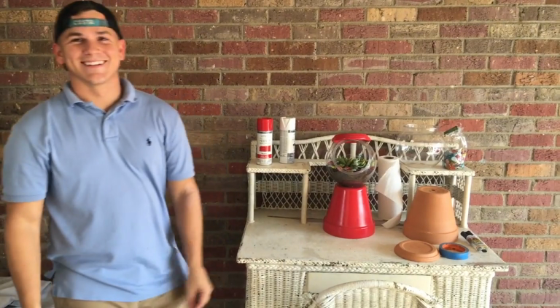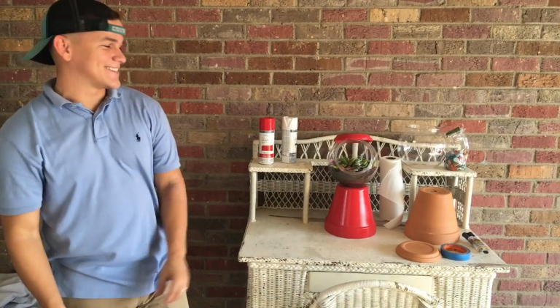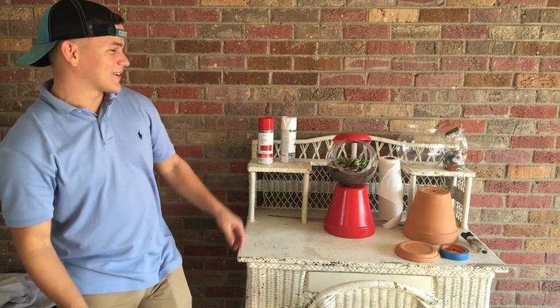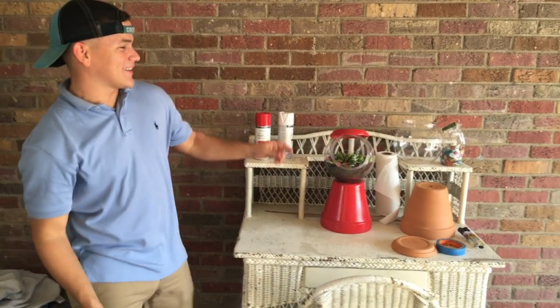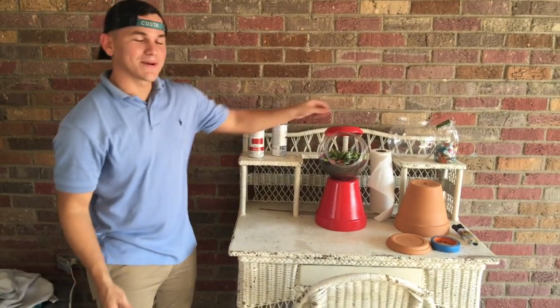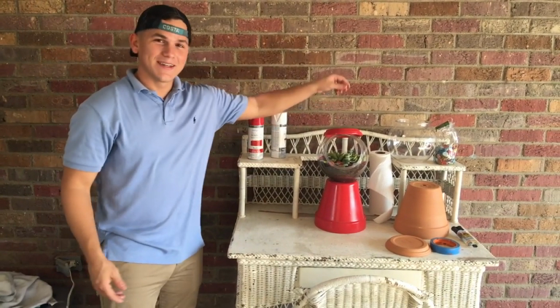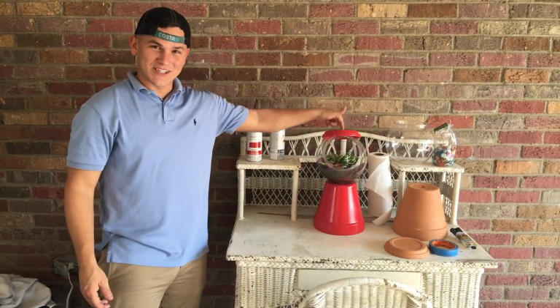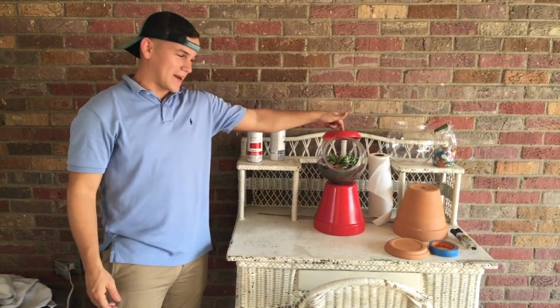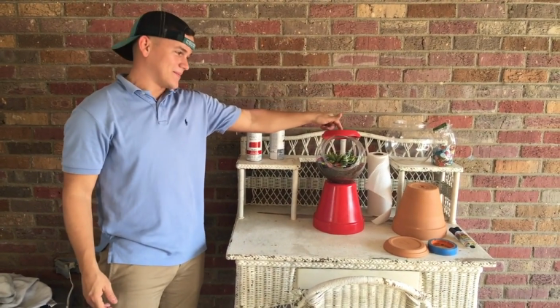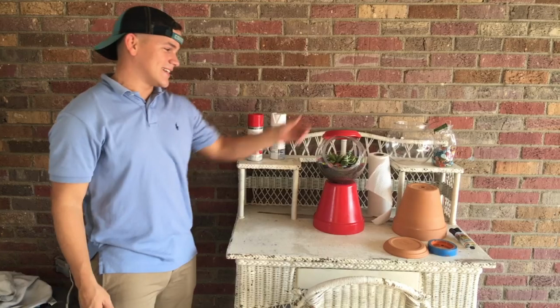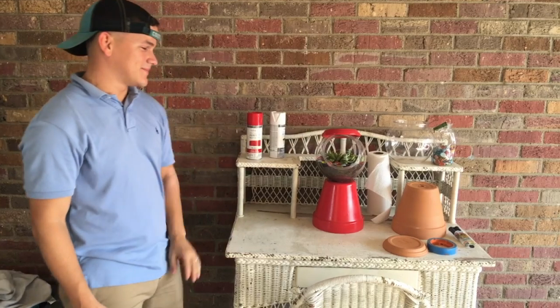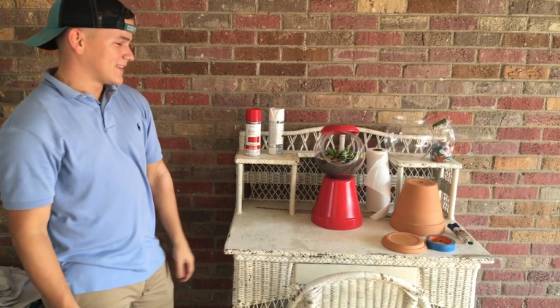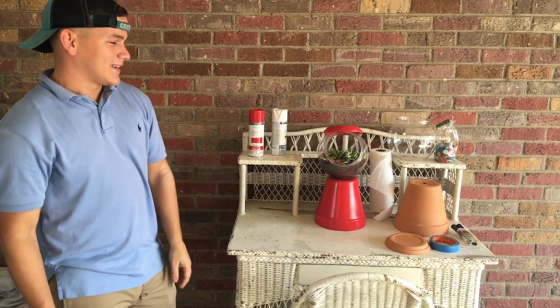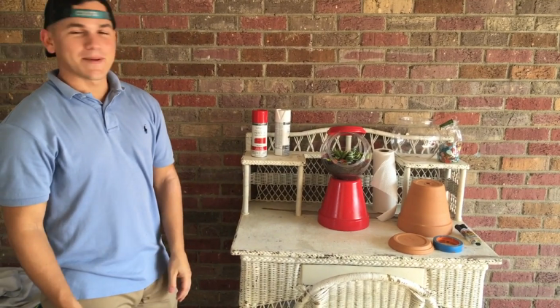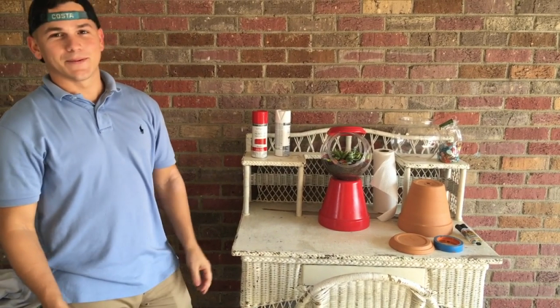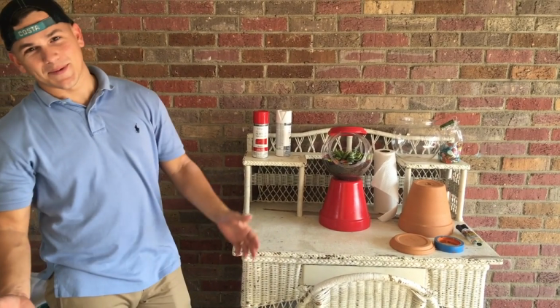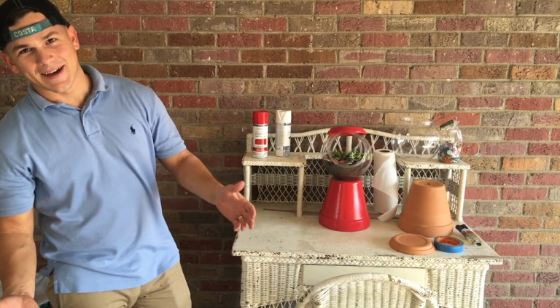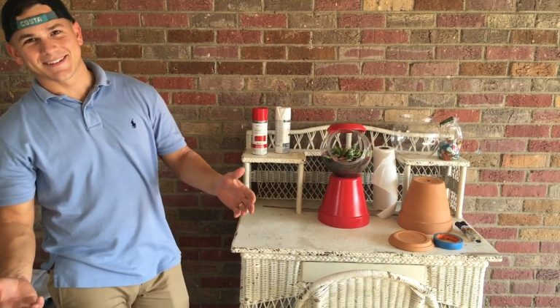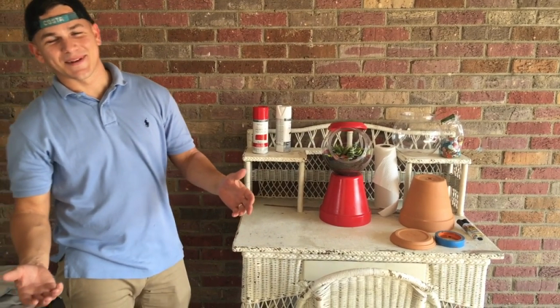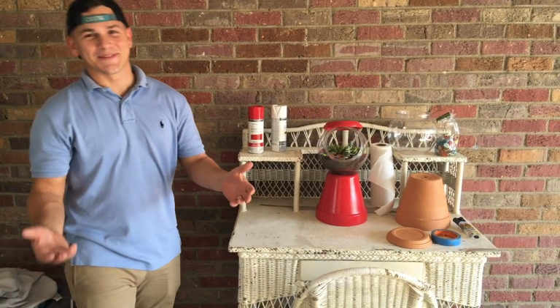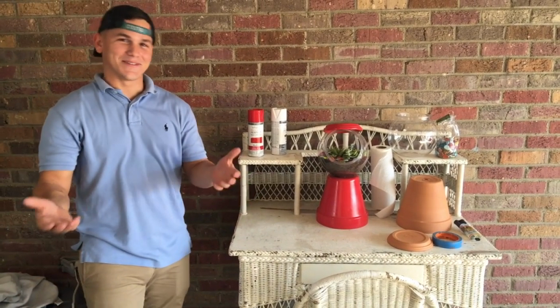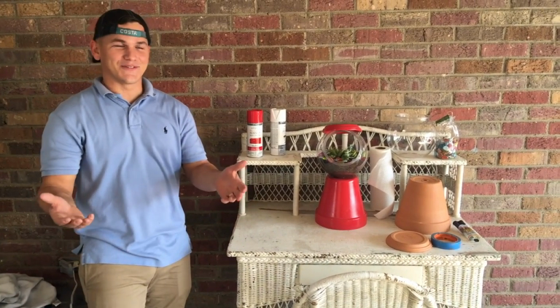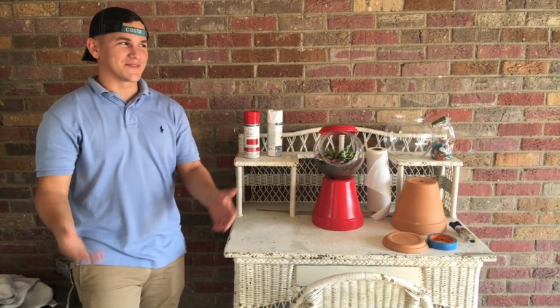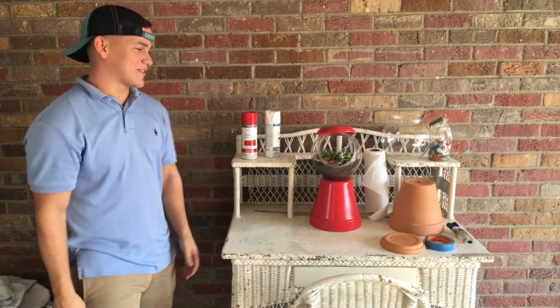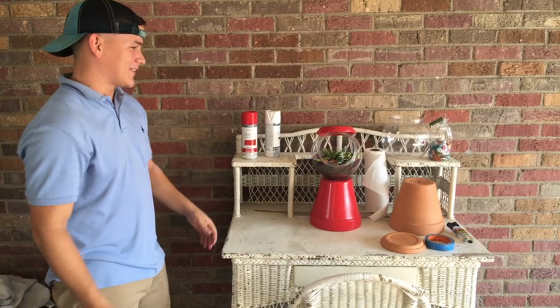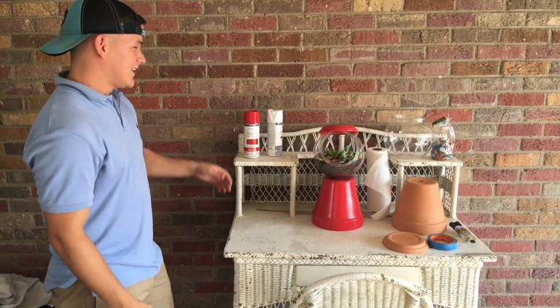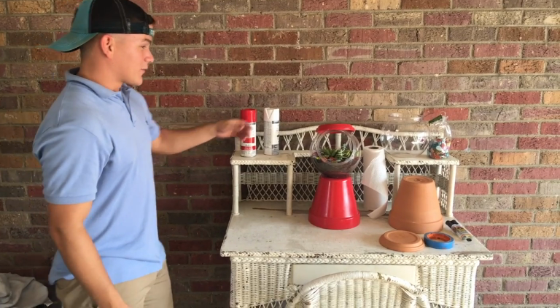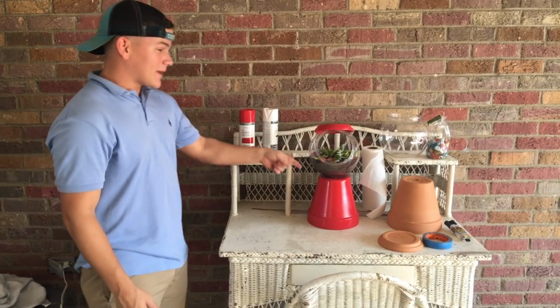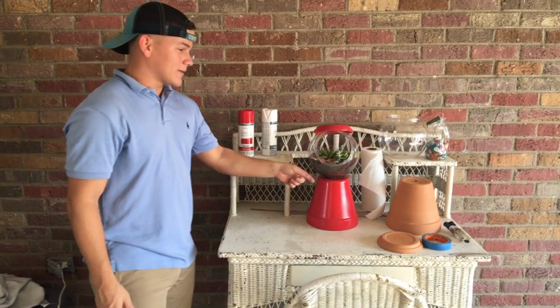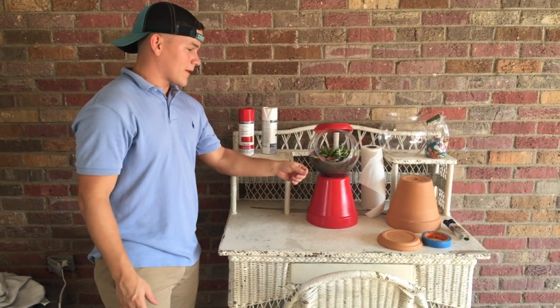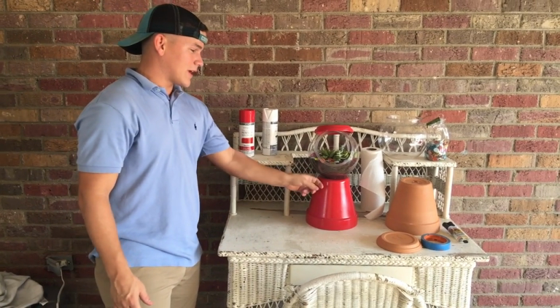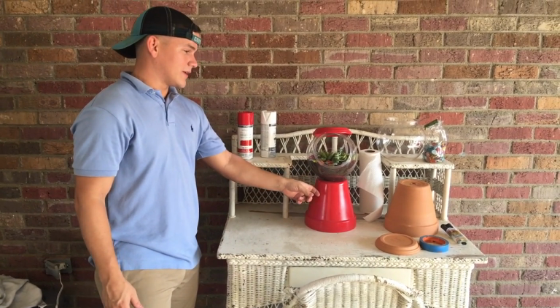Alright, so we're going to be making the bubblegum machine terrarium. I've had multiple people ask about them on the little Facebook videos I've been doing, so we're going to be making one and show you how to do it.